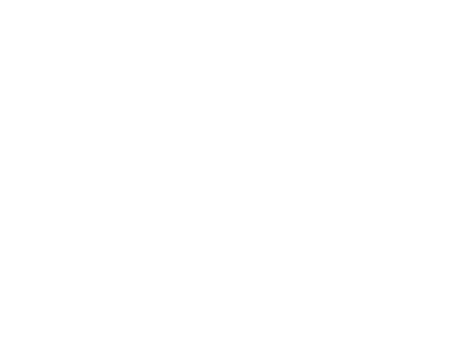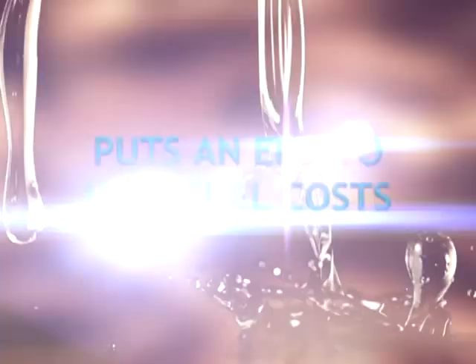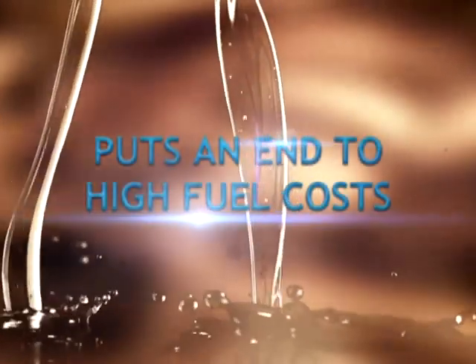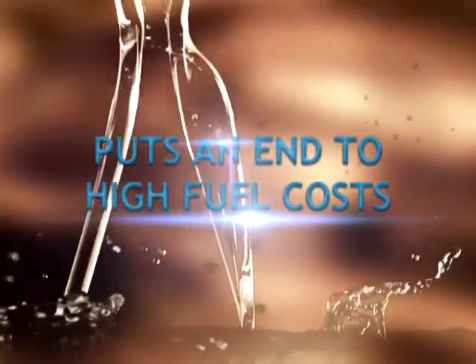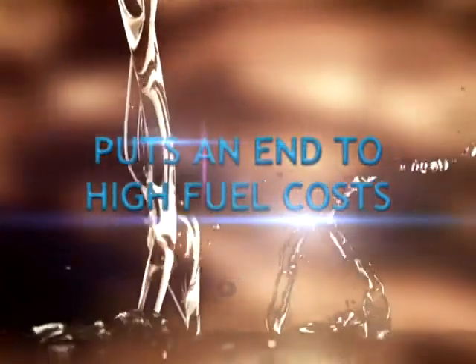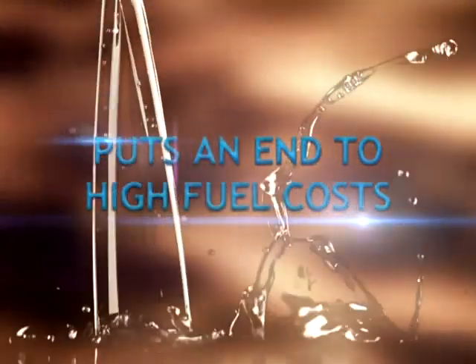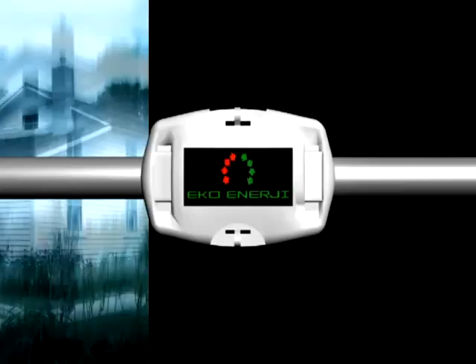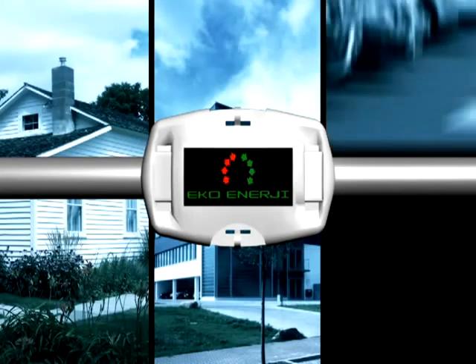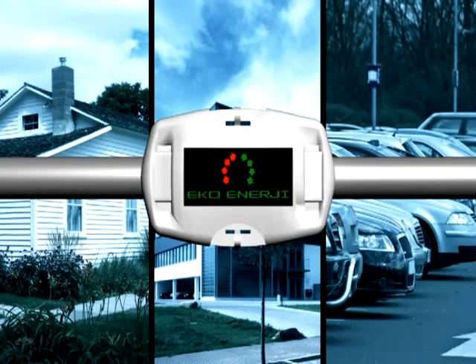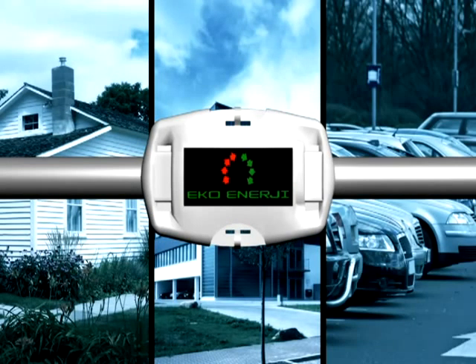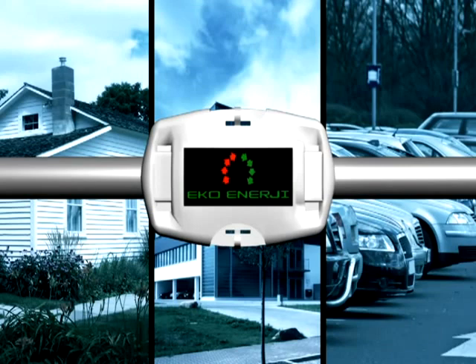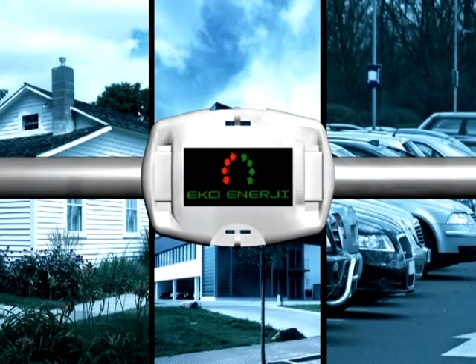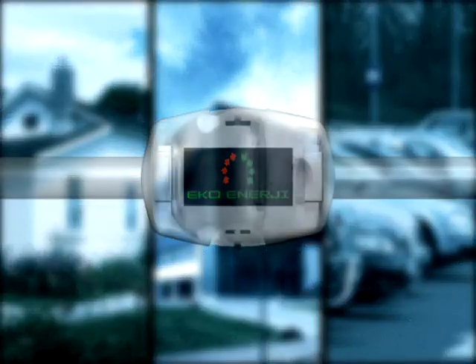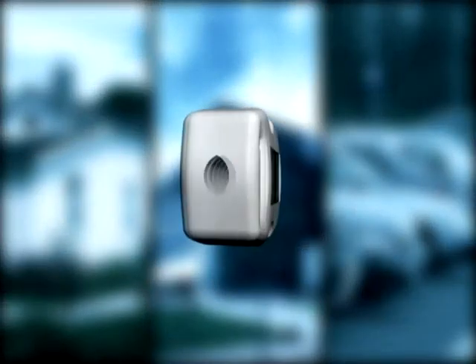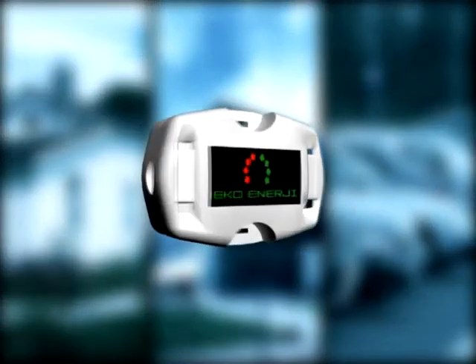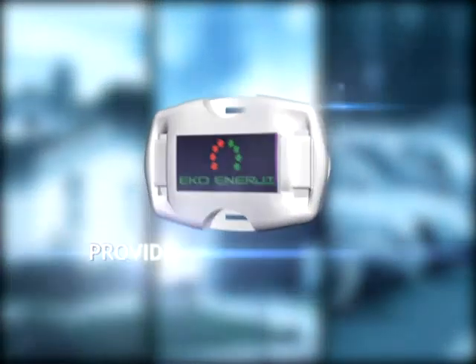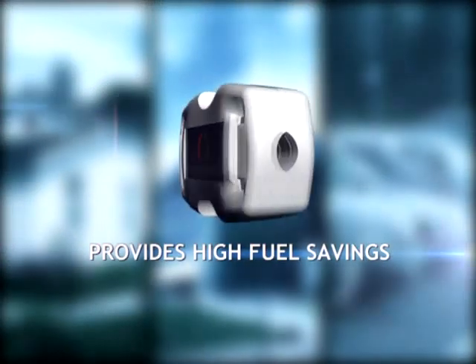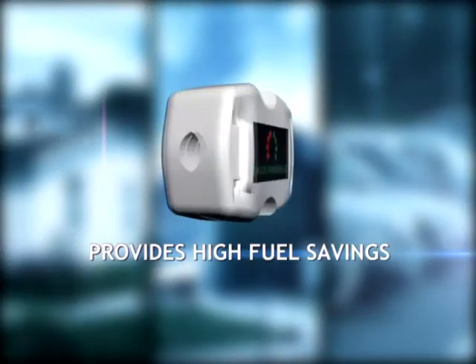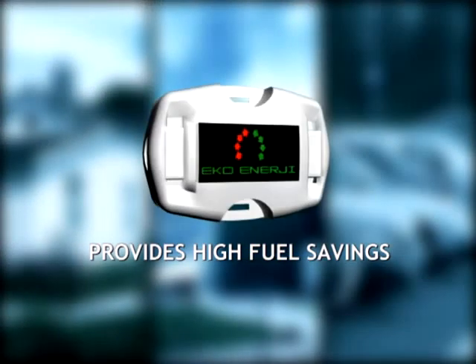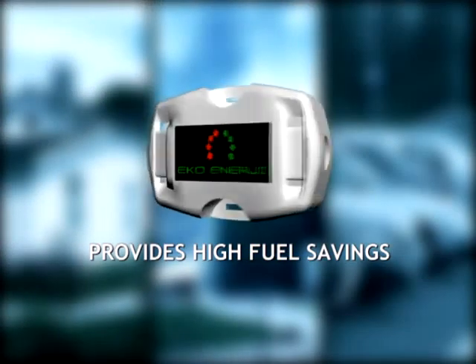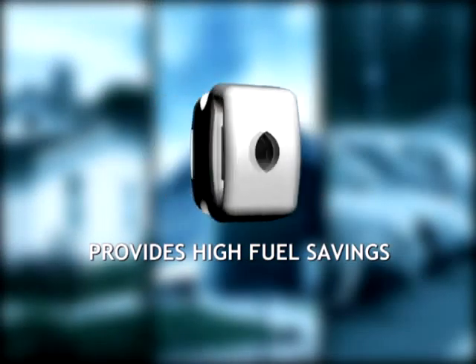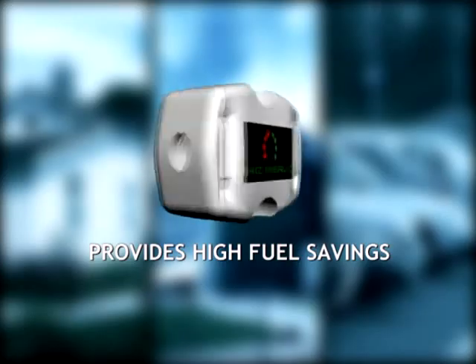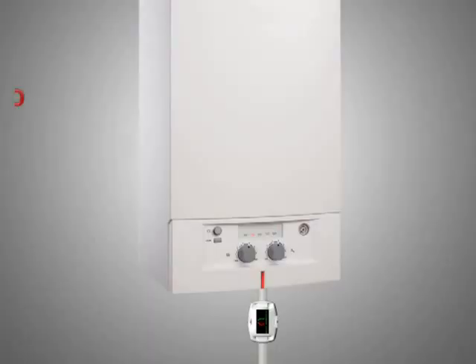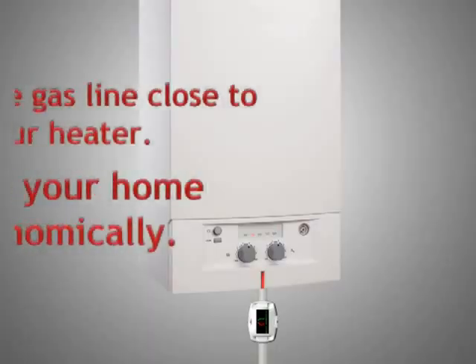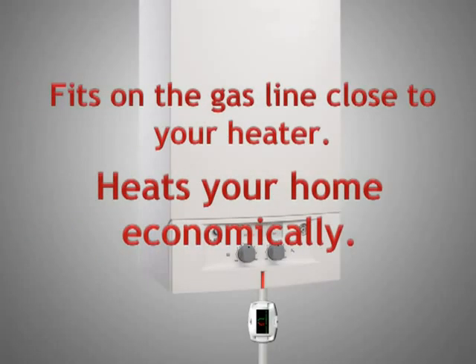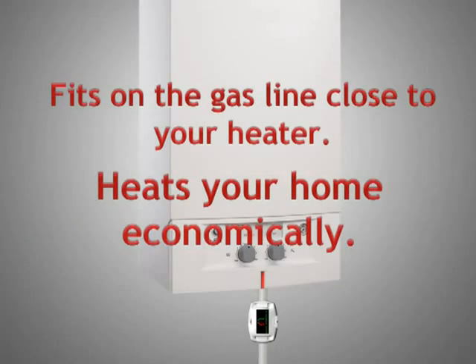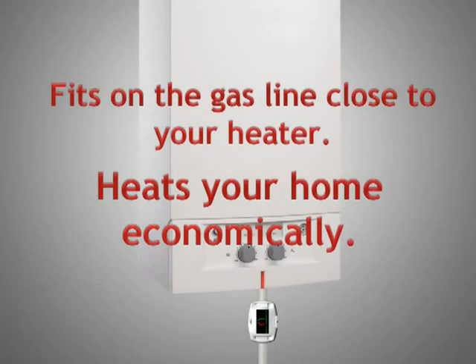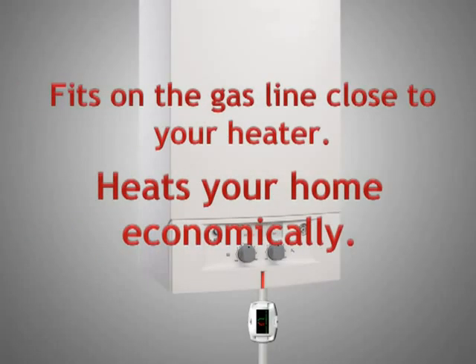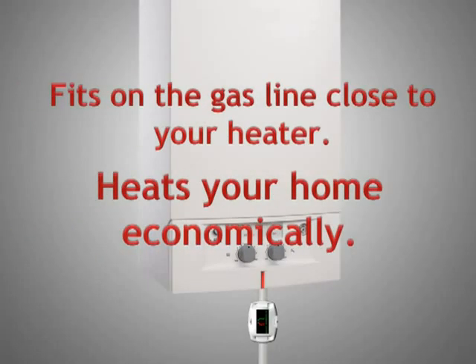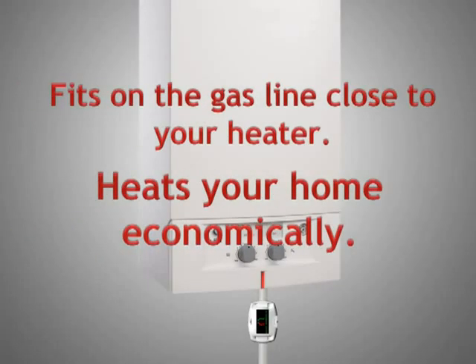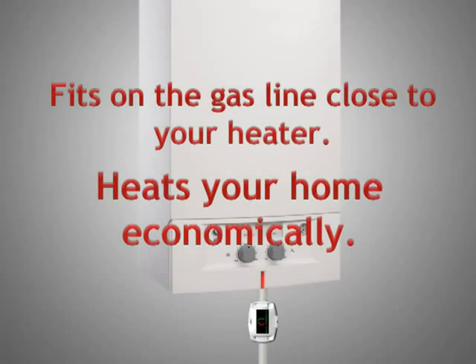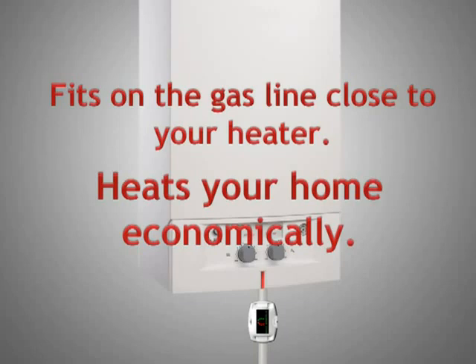Put an end to high fuel costs. EcoEnergy E101 is suitable for all kinds of vehicles with engines using gasoline or diesel. To use it on heaters, install it onto the fuel line close to your heater, resulting in better and more economical heating.